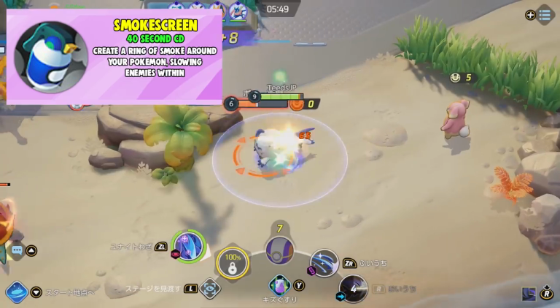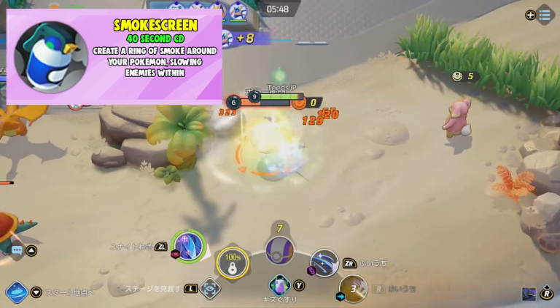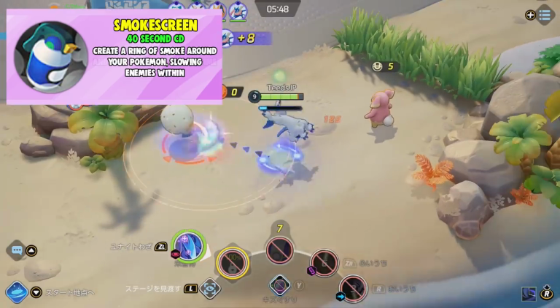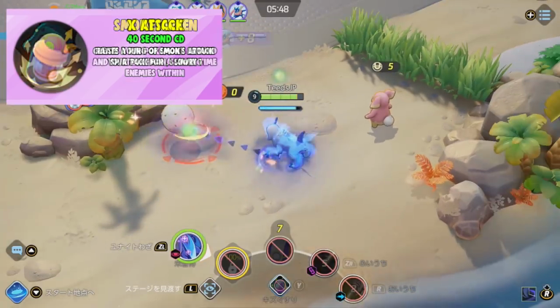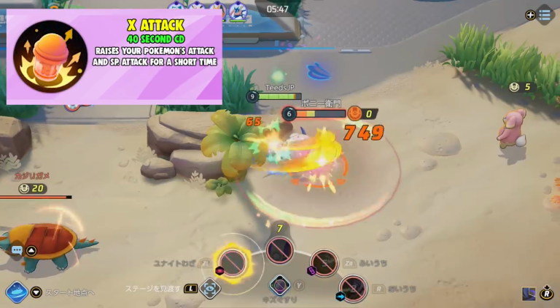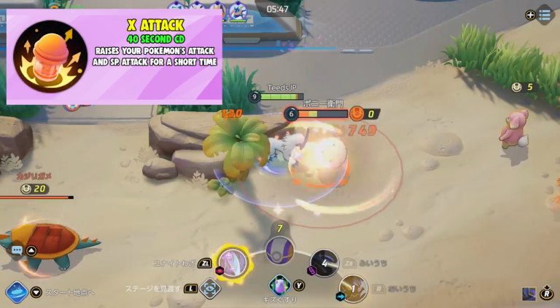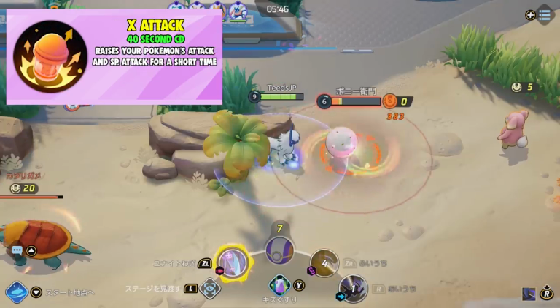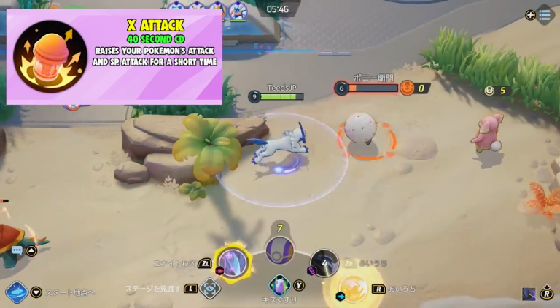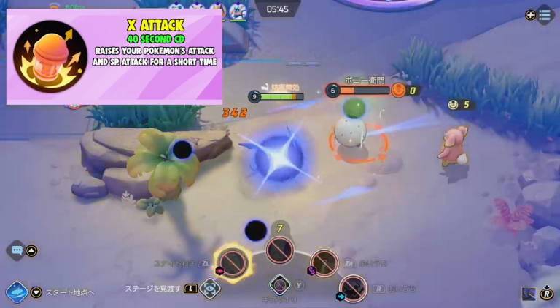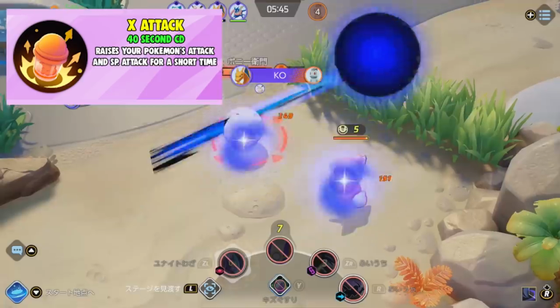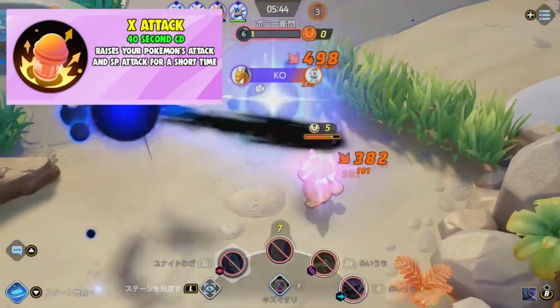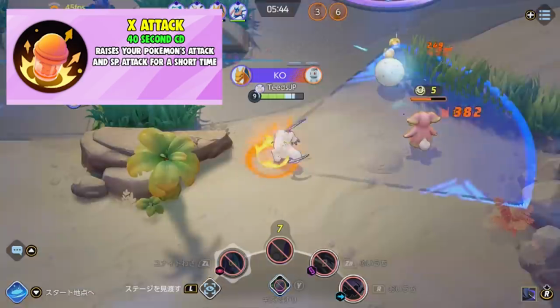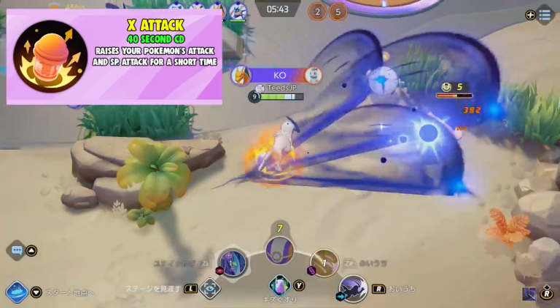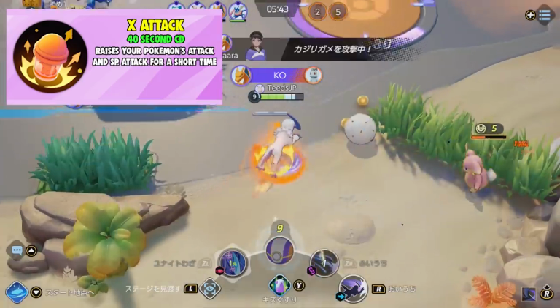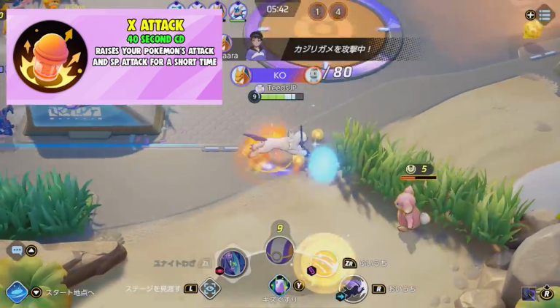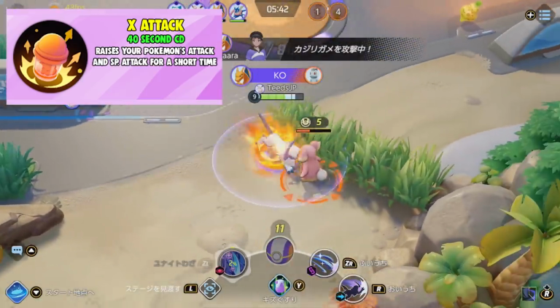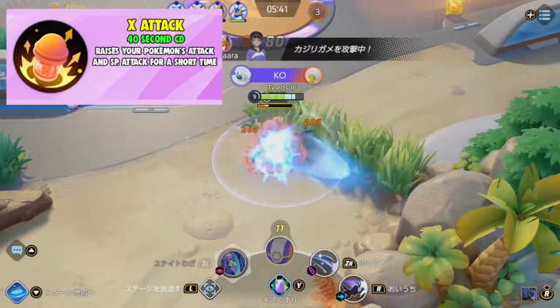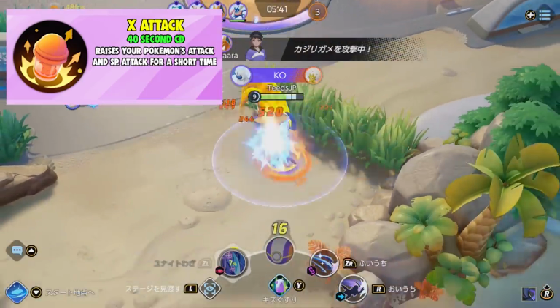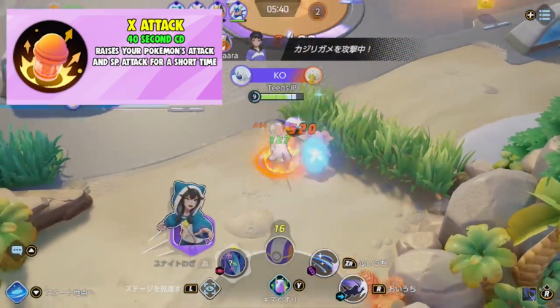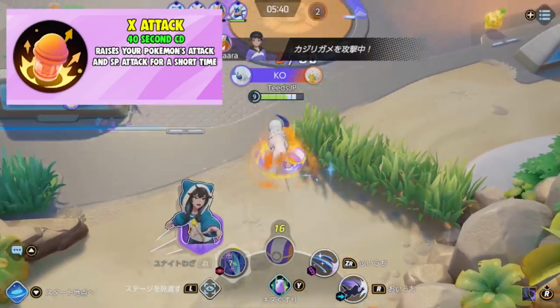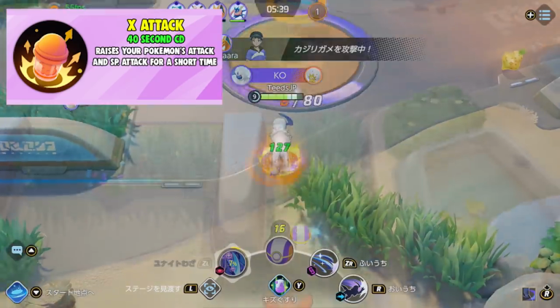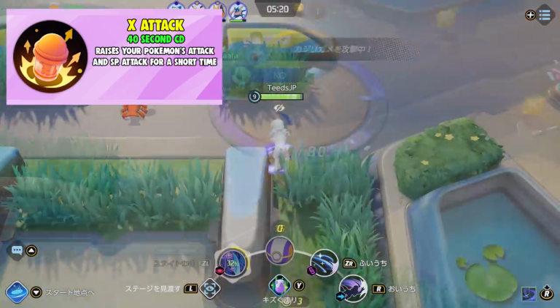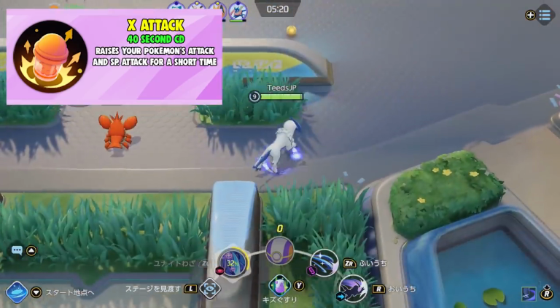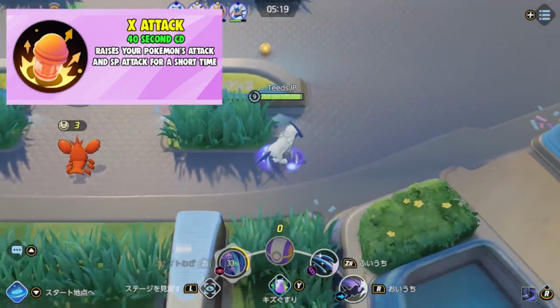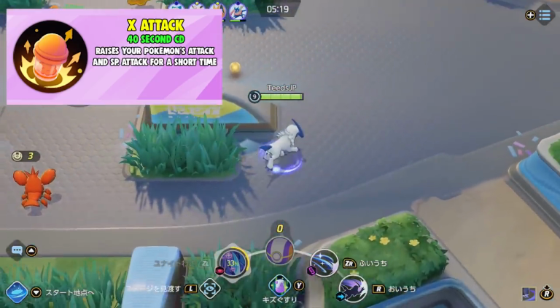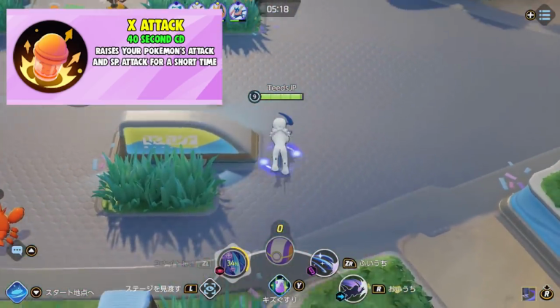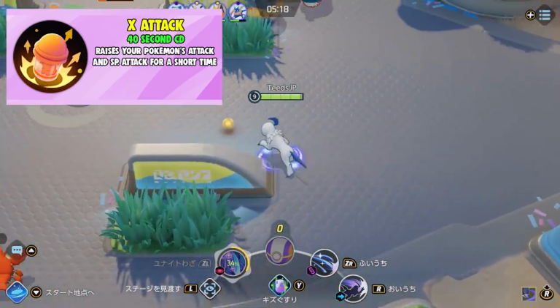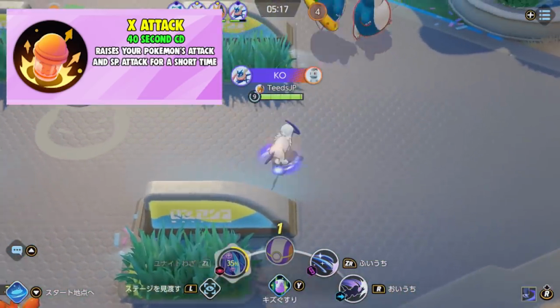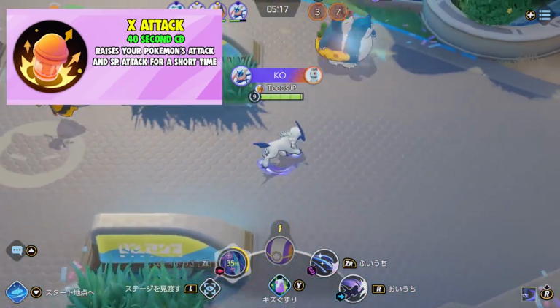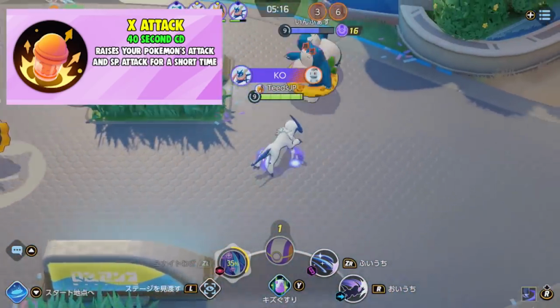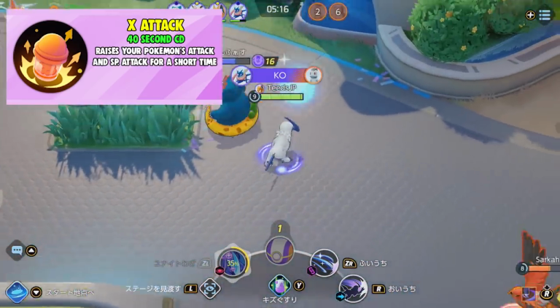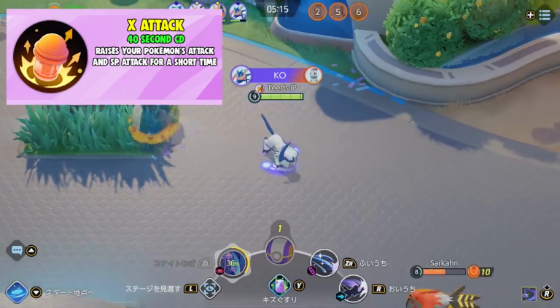The next one we have is X Attack, with a 40 second cooldown. It raises your Pokemon's attack and special attack for a short time. This one is a very aggressive item. In my opinion, it's best to use on offensive Pokemon, and you would want to use this during a fight.